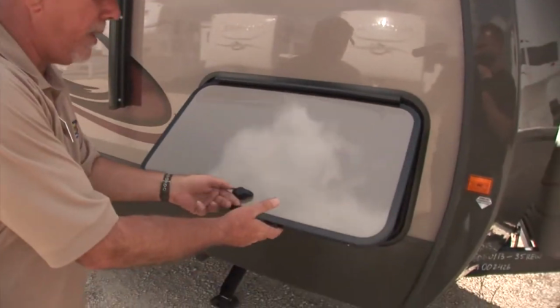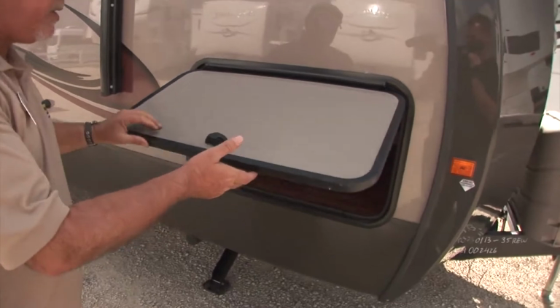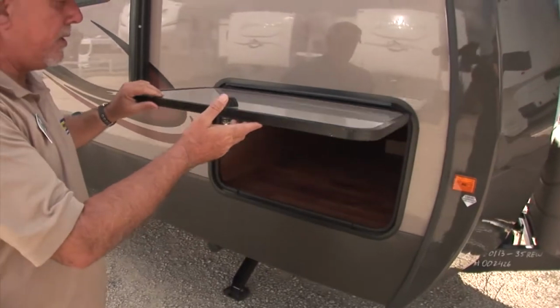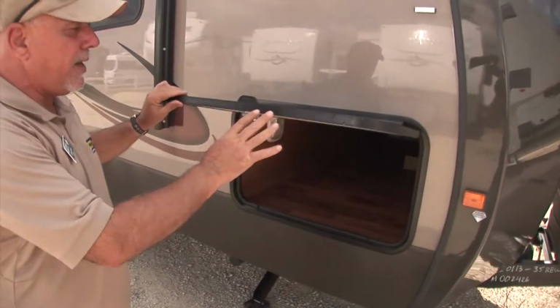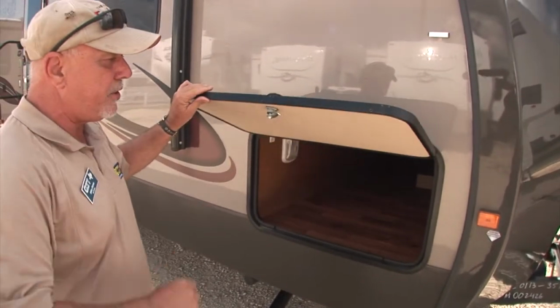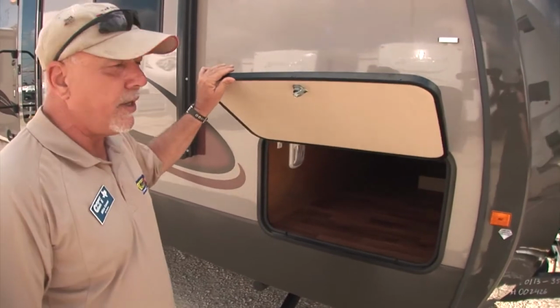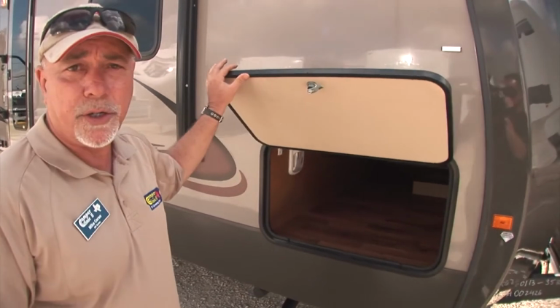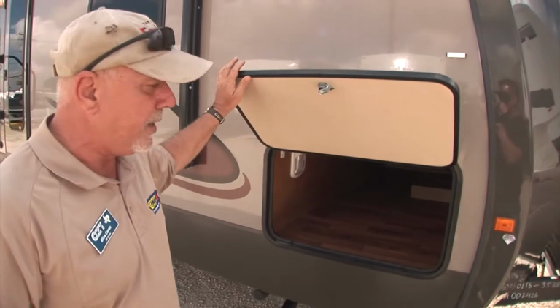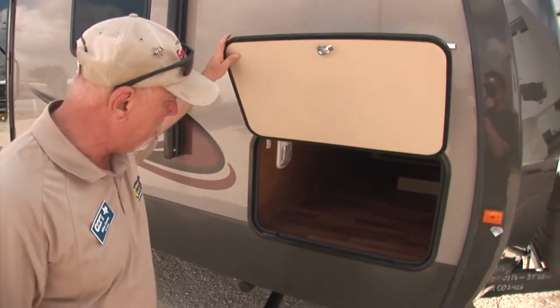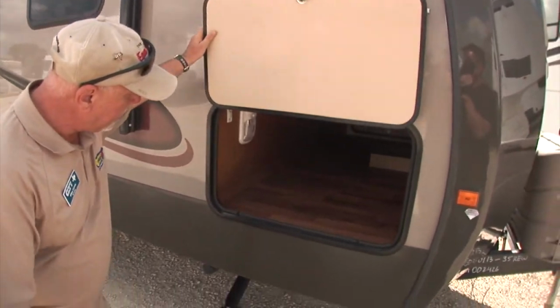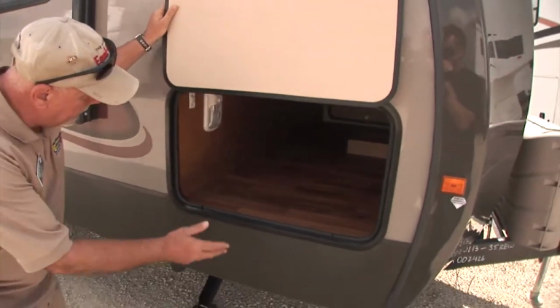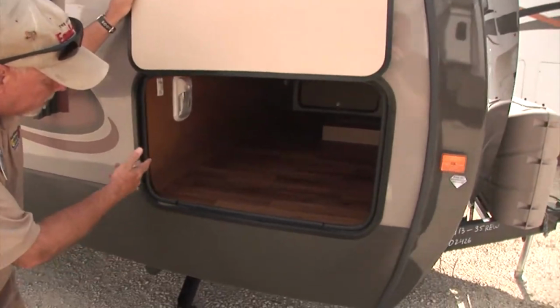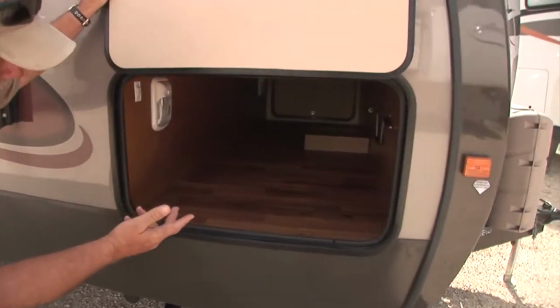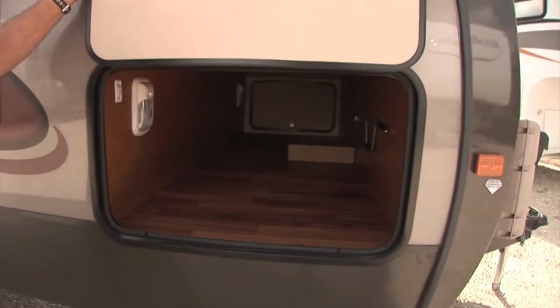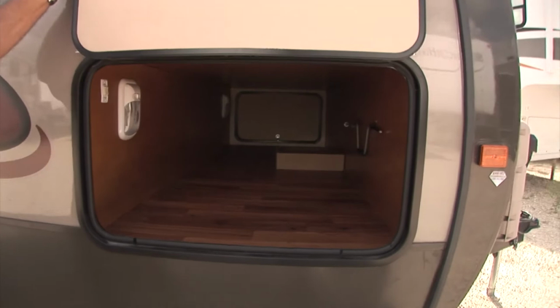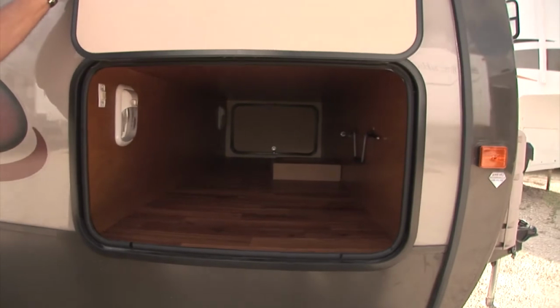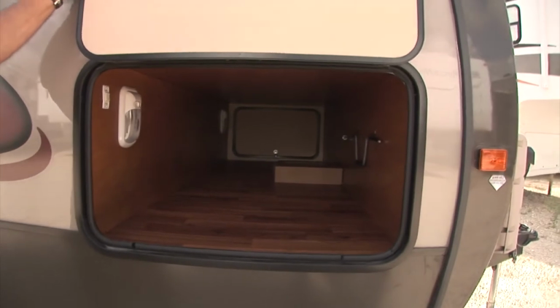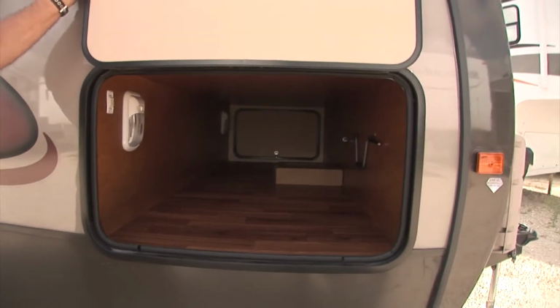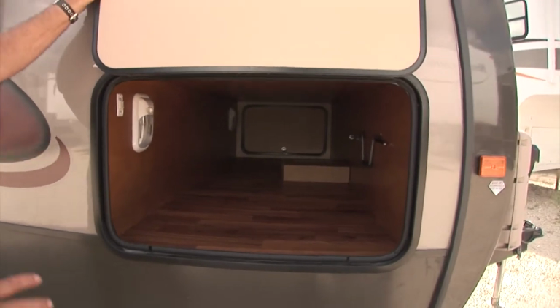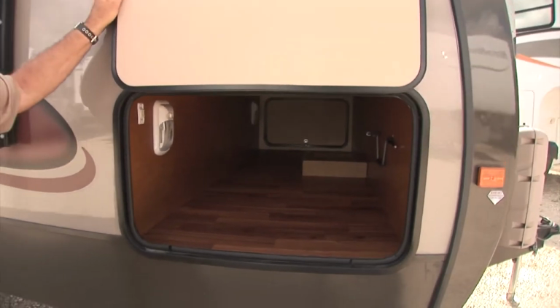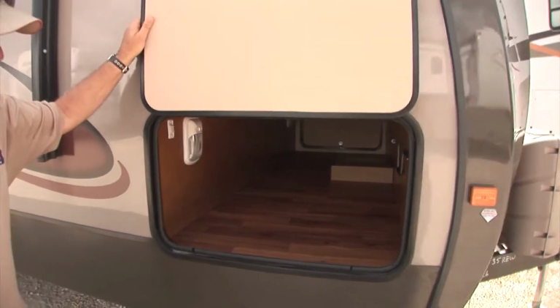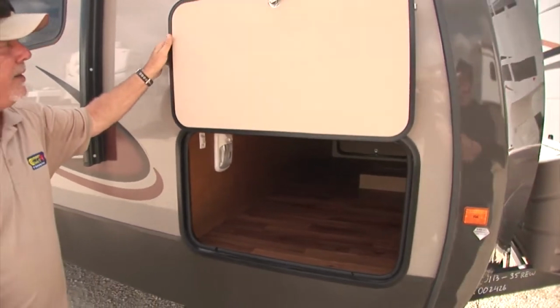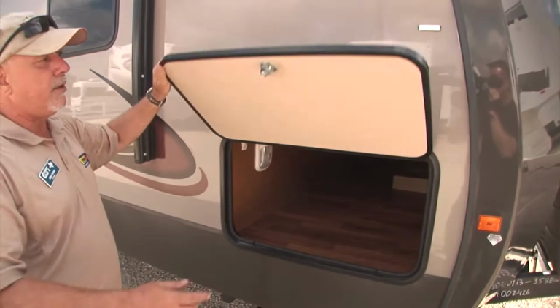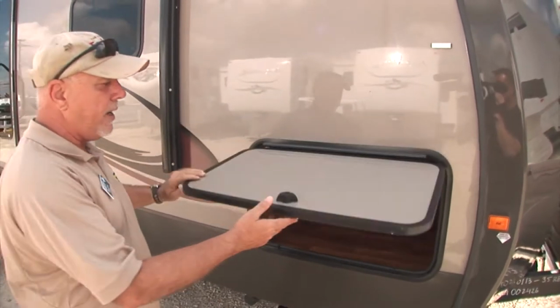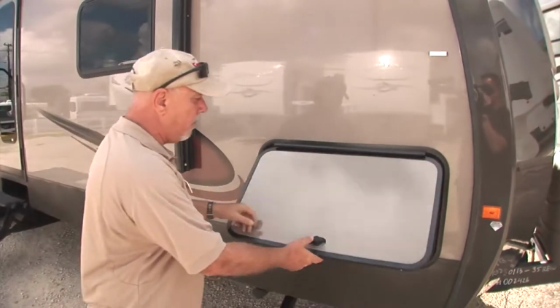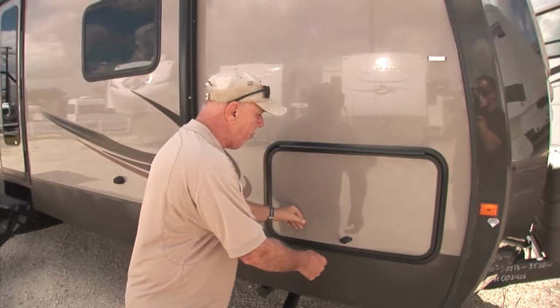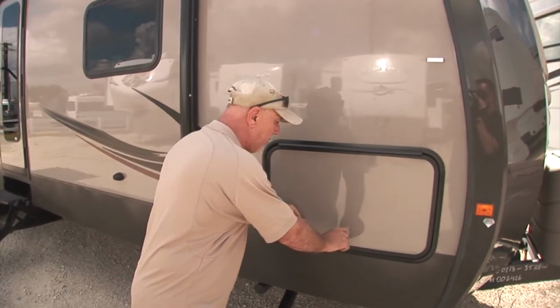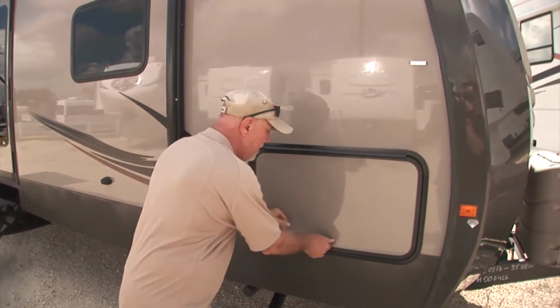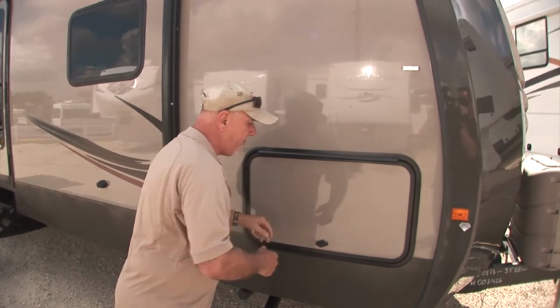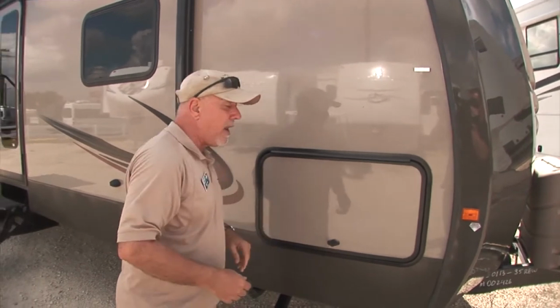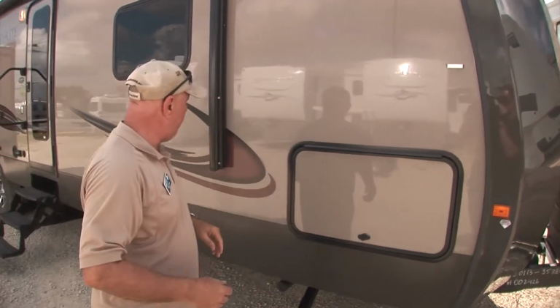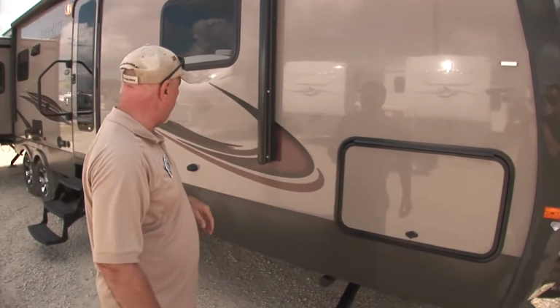The storage compartment features compression latches, so they really seal out the chance of any moisture getting in there. And even your storage area is all finished out beautifully in wood grain linoleum. Just a great all-around product. A fairly lightweight trailer.